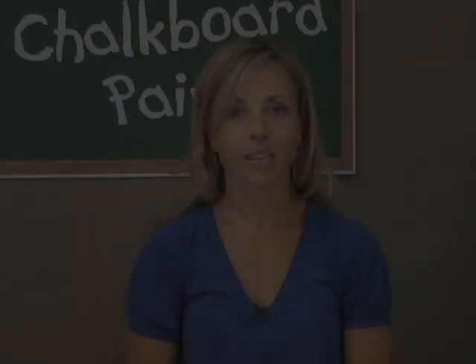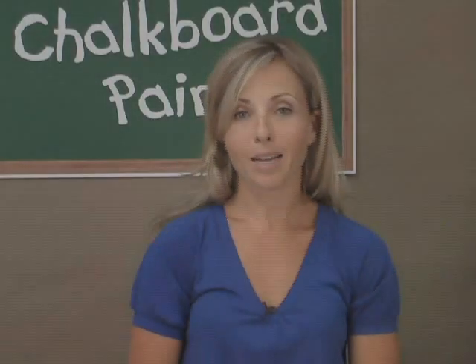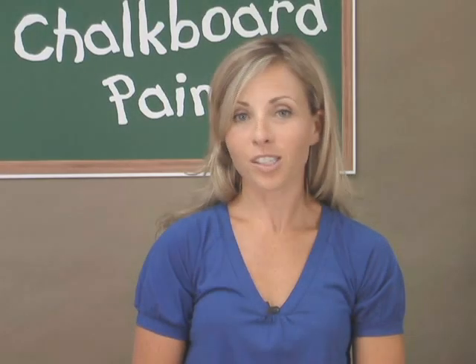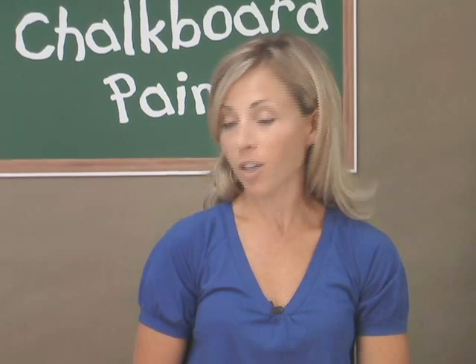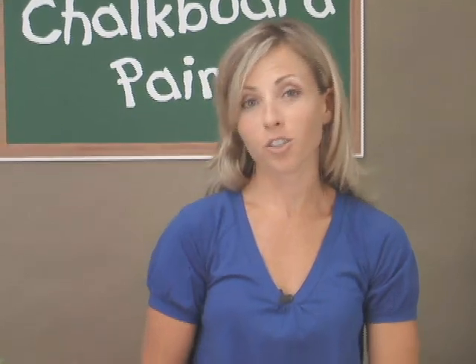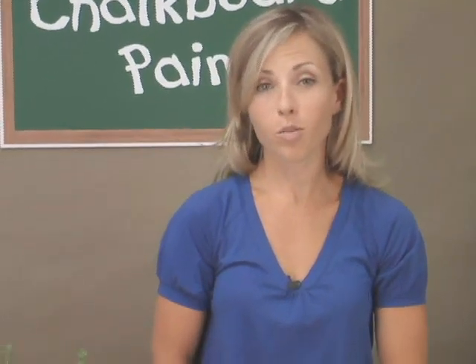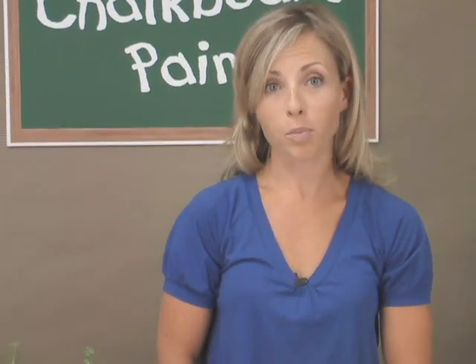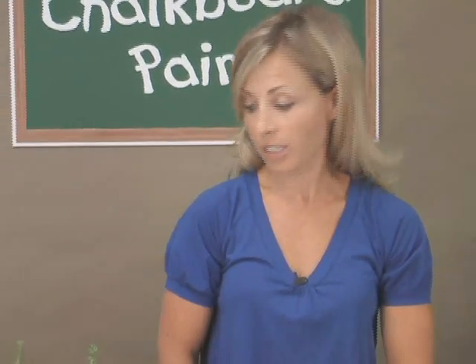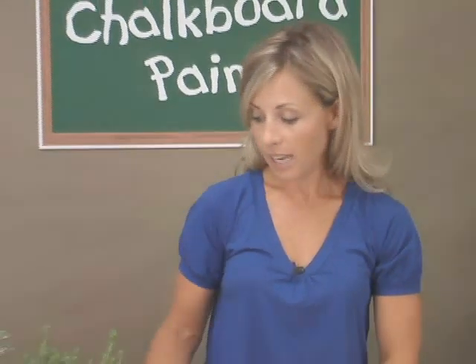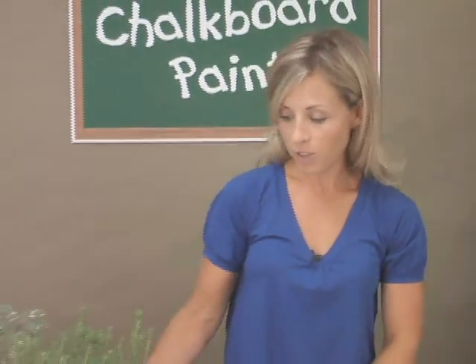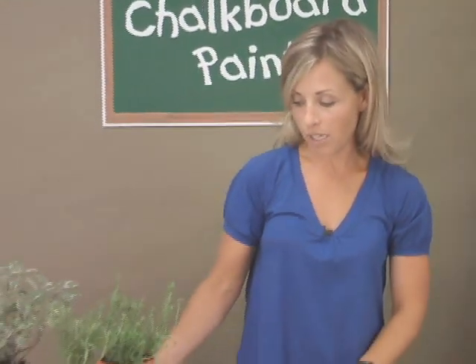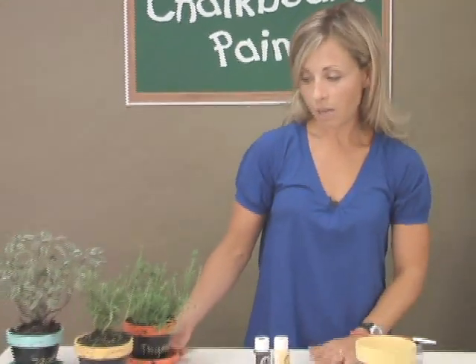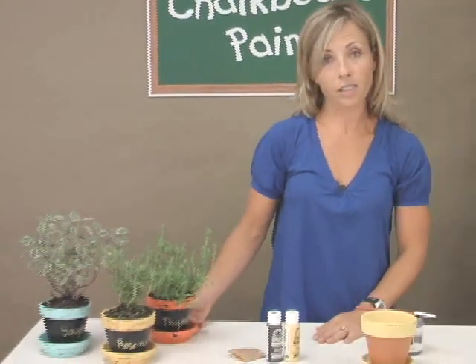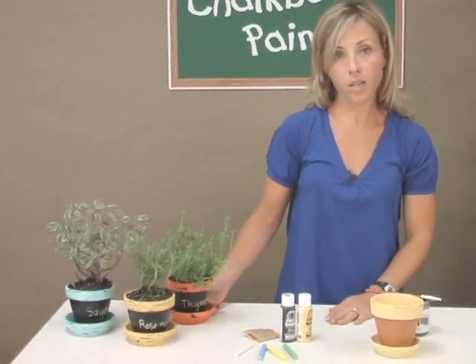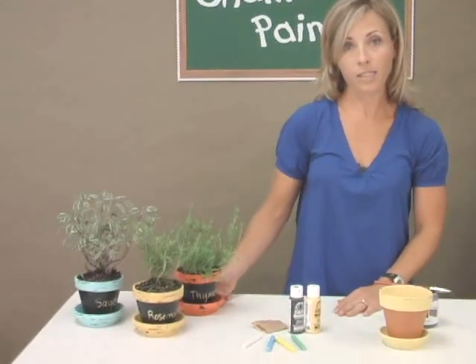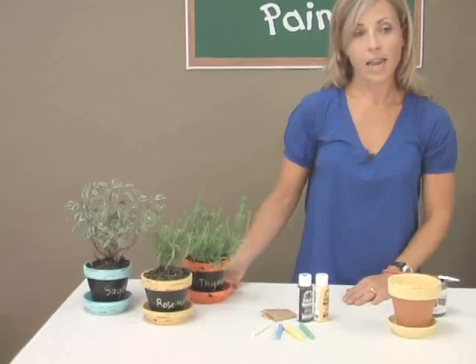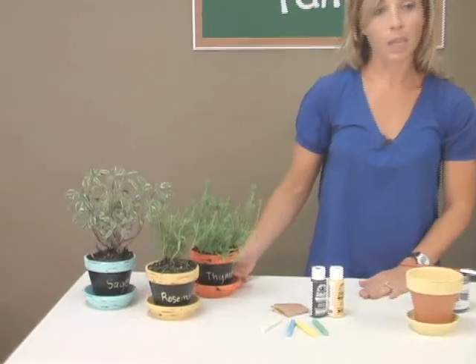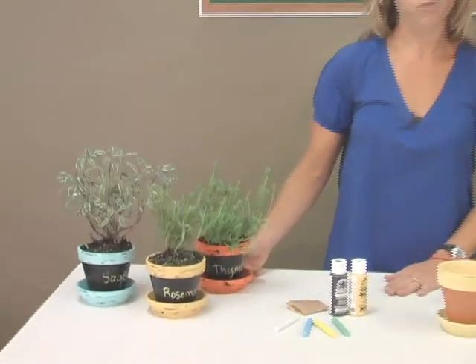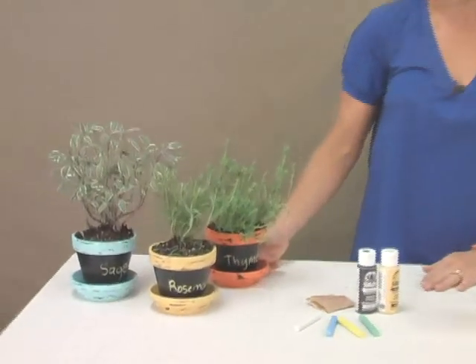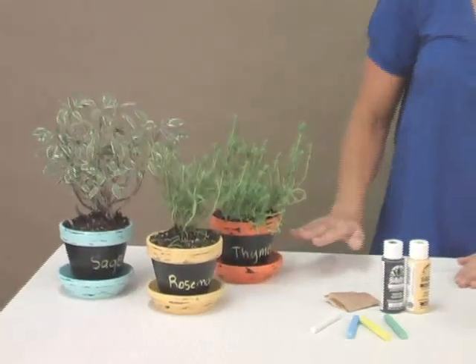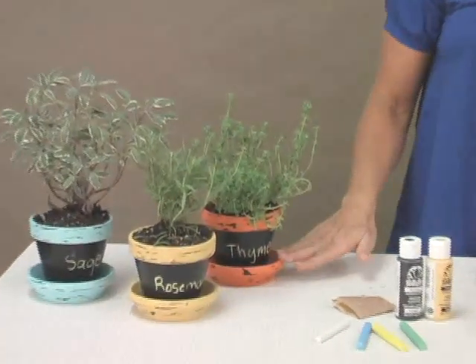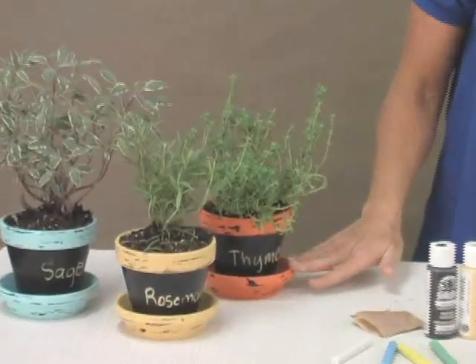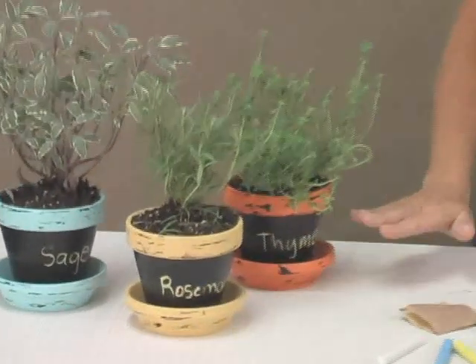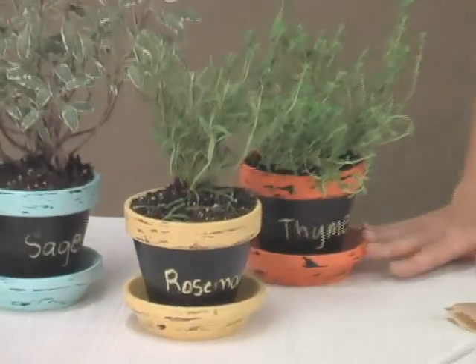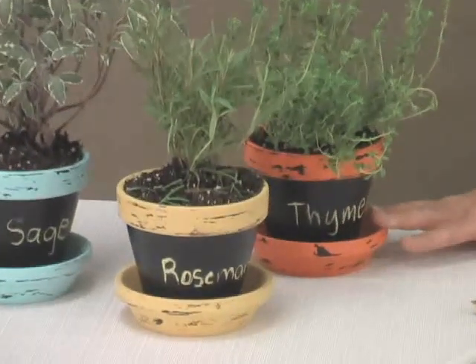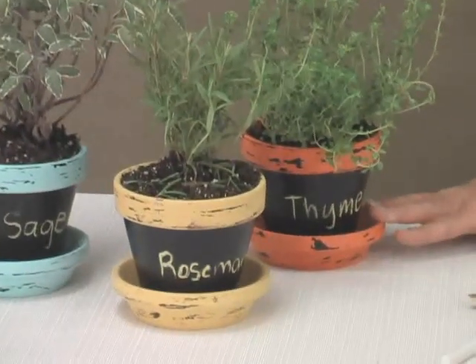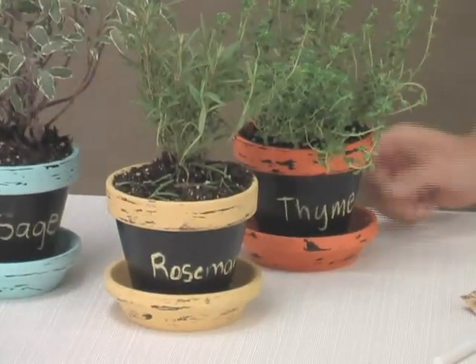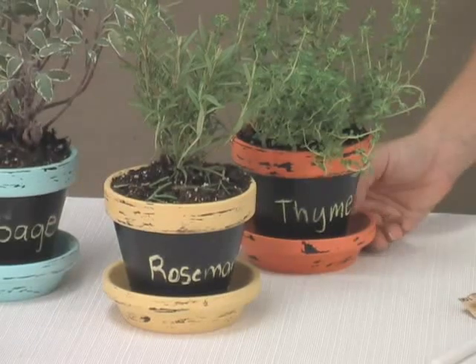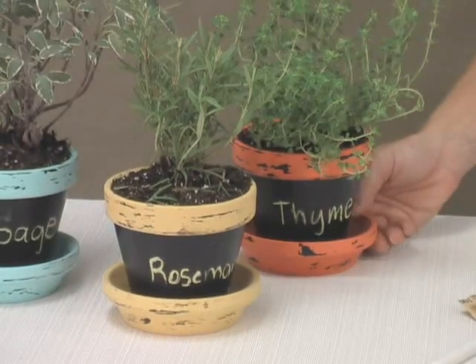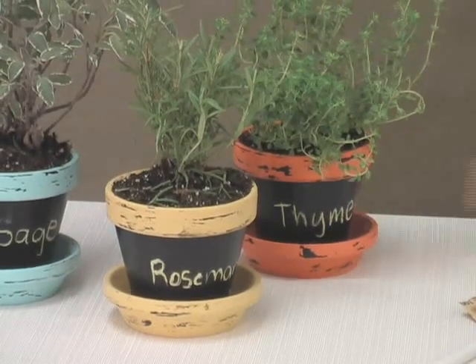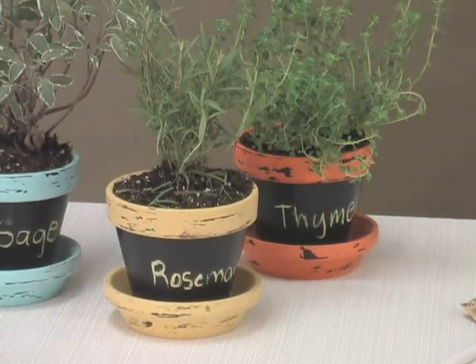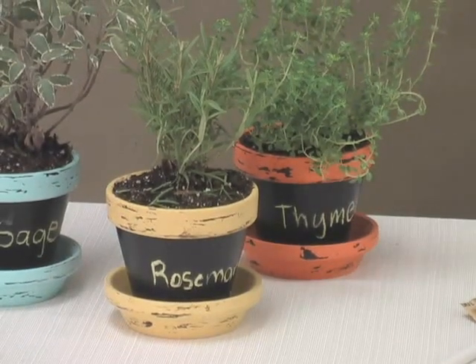Hi, I'm Kirsten and I want to show you a great home decor project that I made using basic terracotta pots and Plaid's Folk Art chalkboard paint combined with Plaid's Folk Art basic acrylic paints. They work great together.